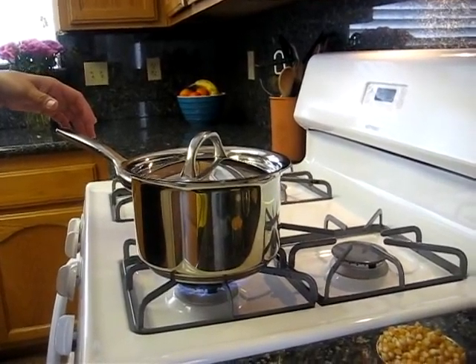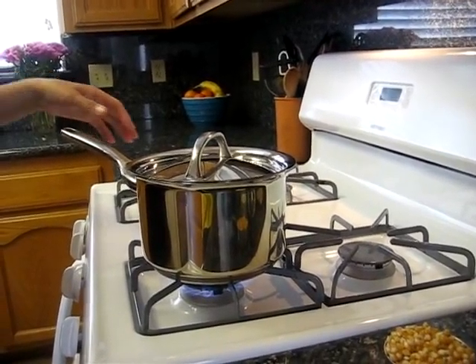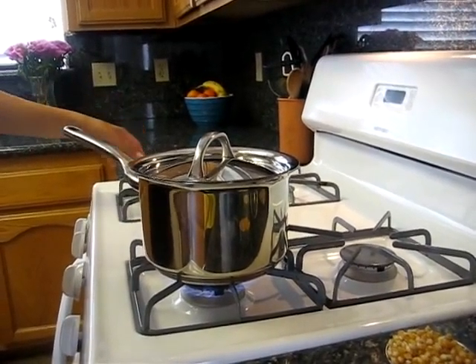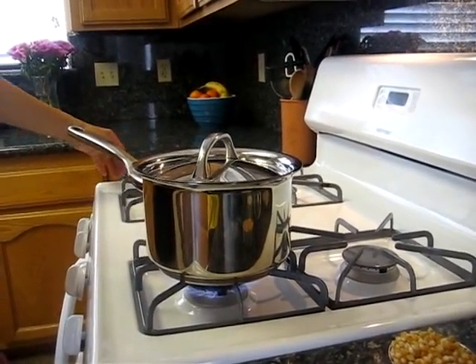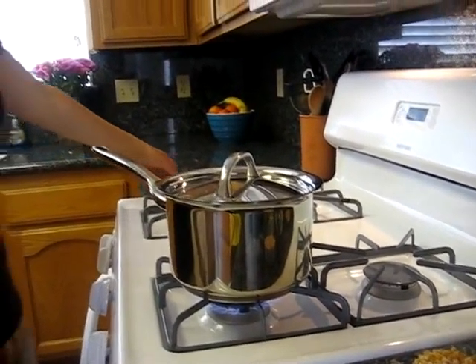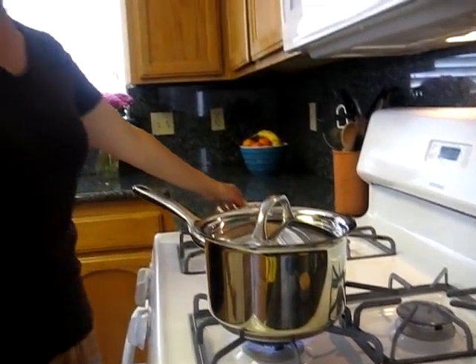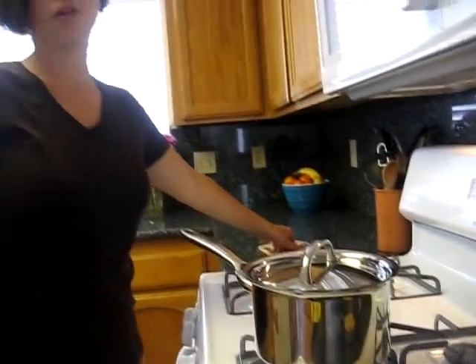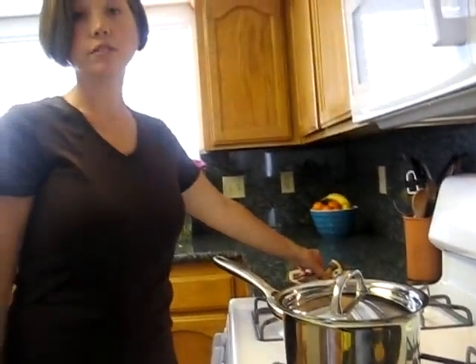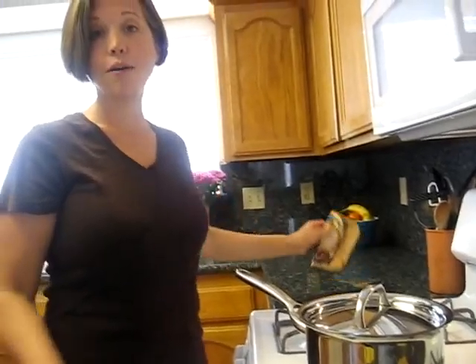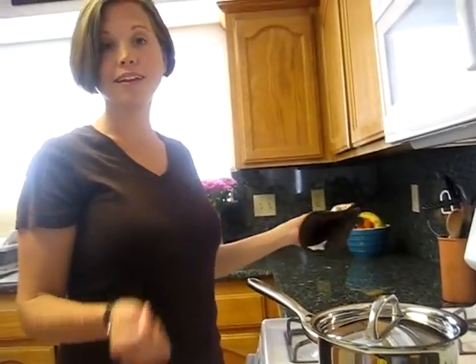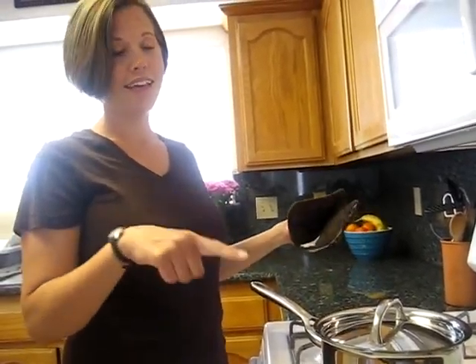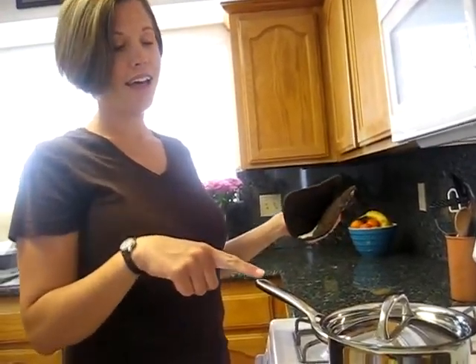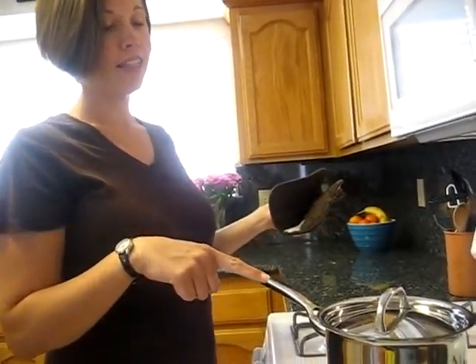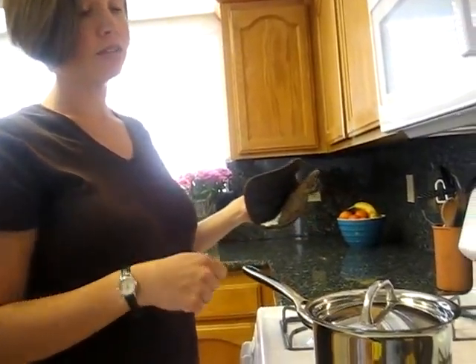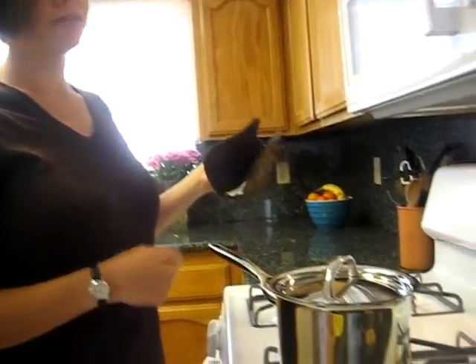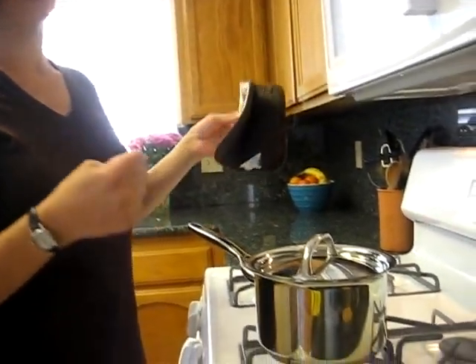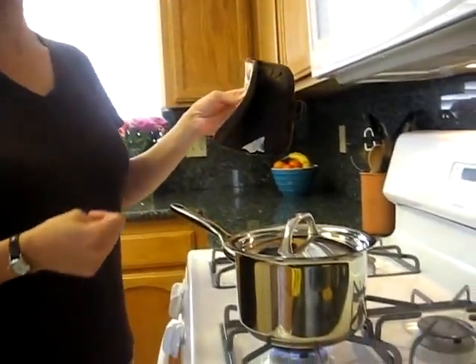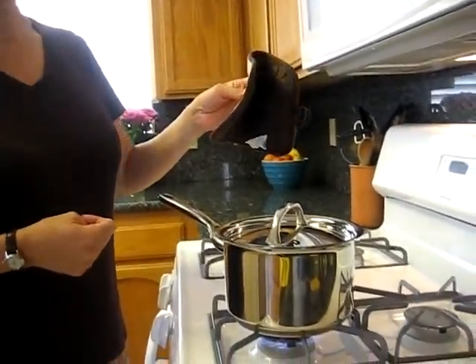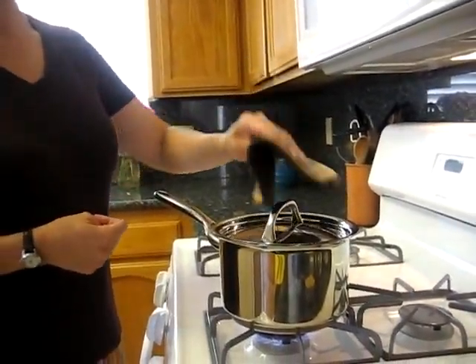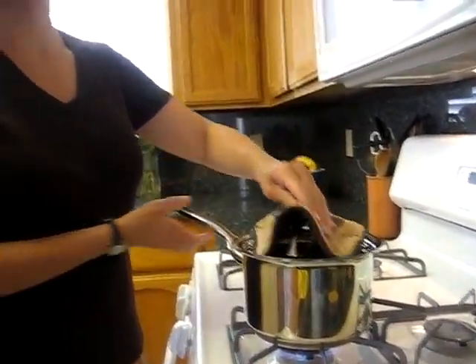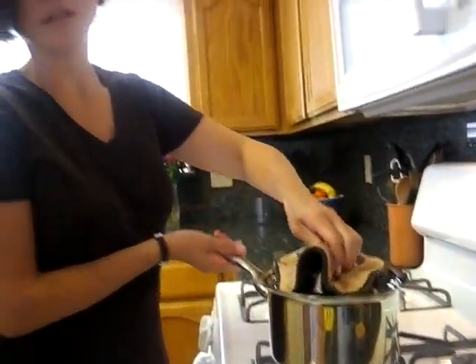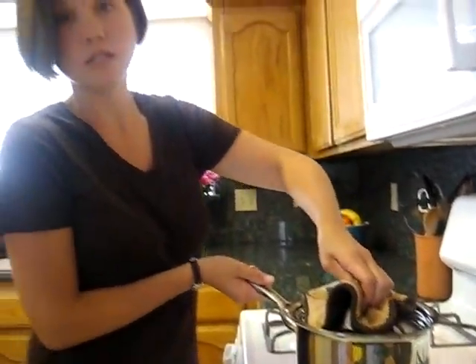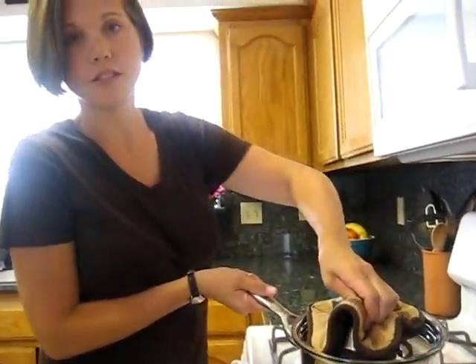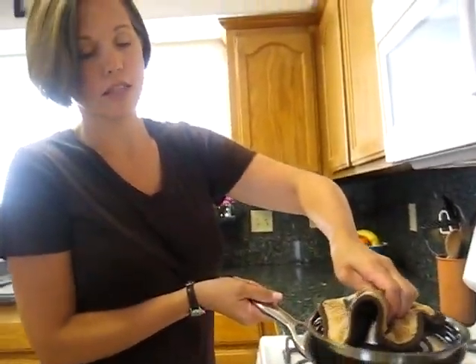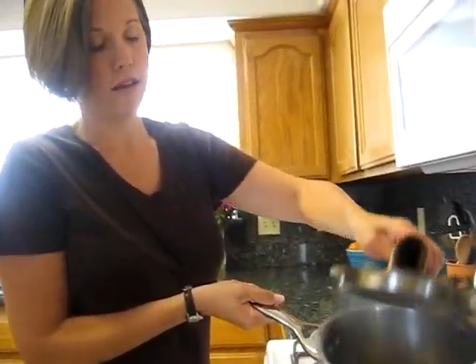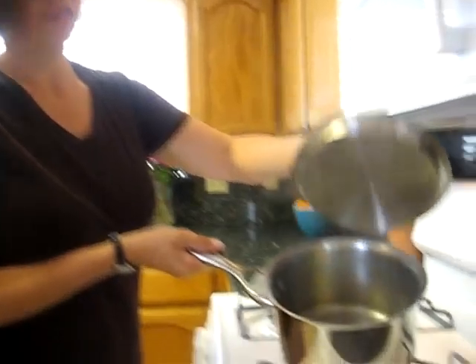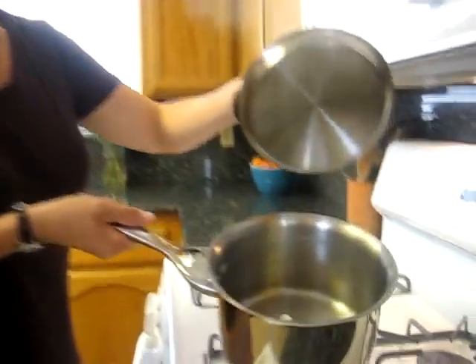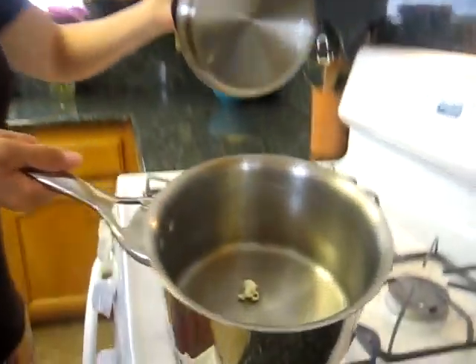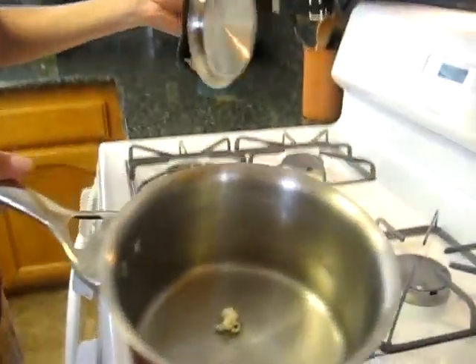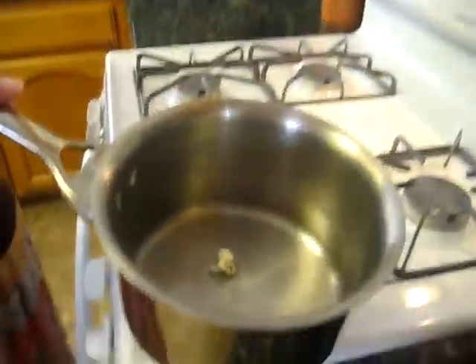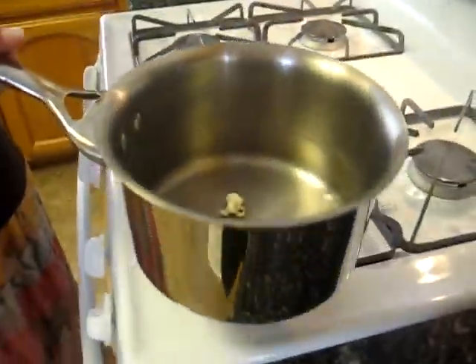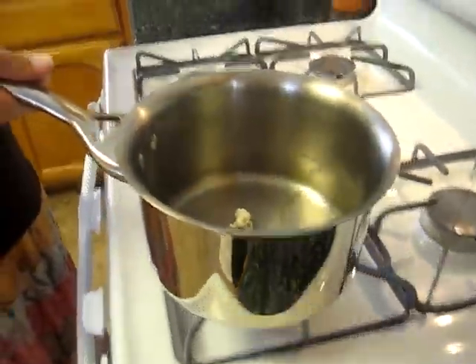Okay, we just heard some of the kernels popping. There we go — that was the last kernel. You want to look in there, so you've got the test kernels popped.